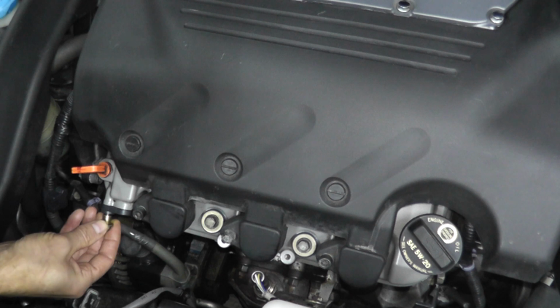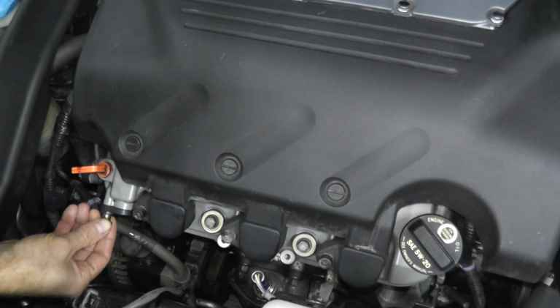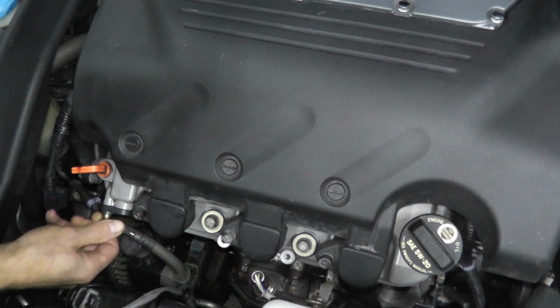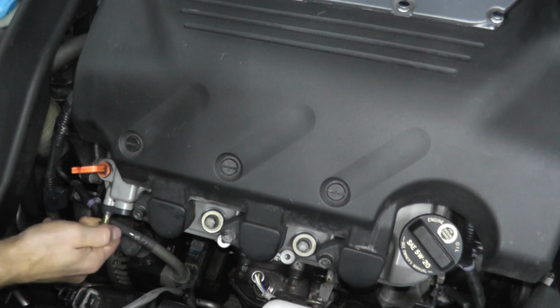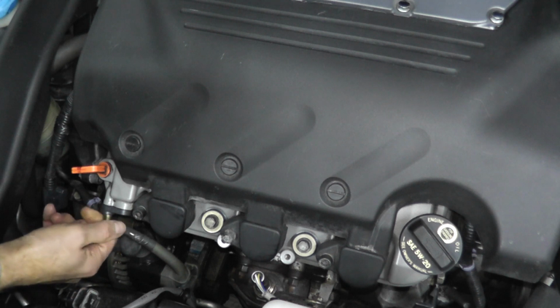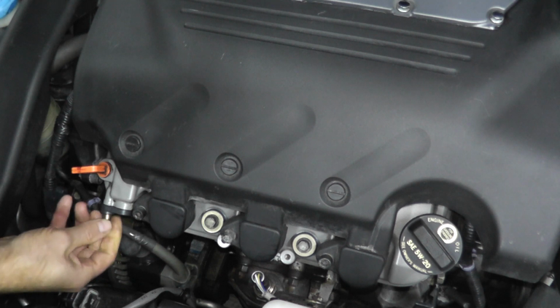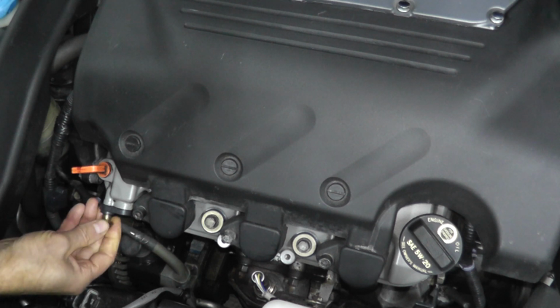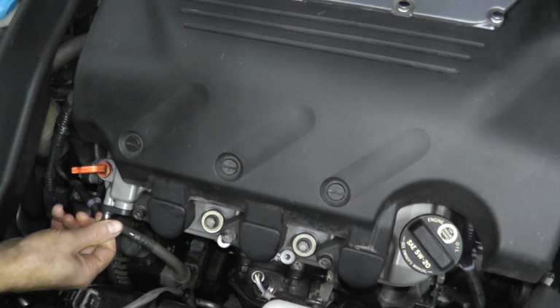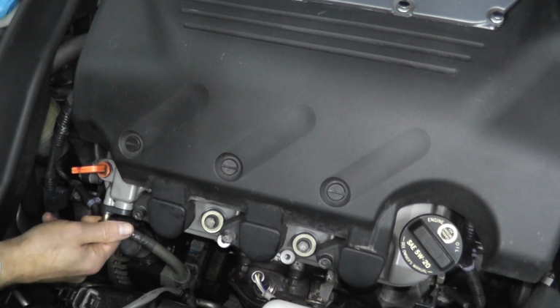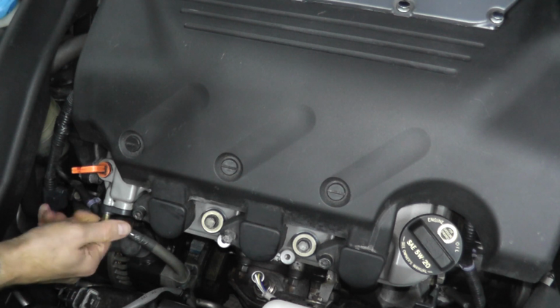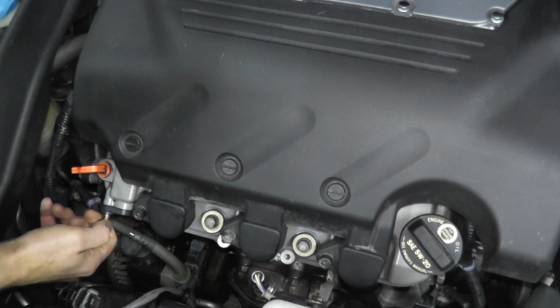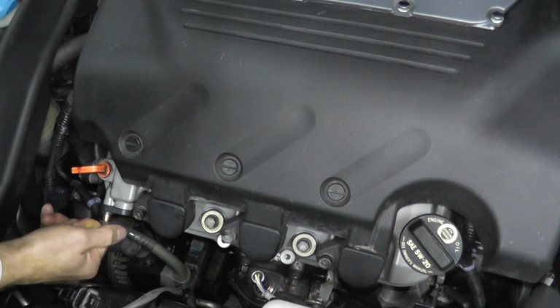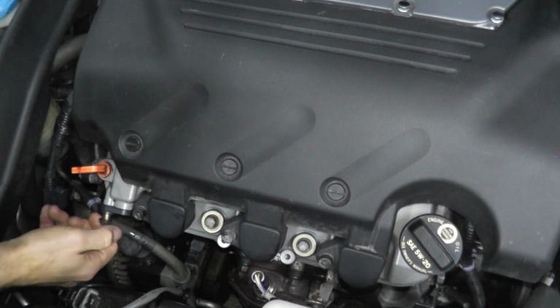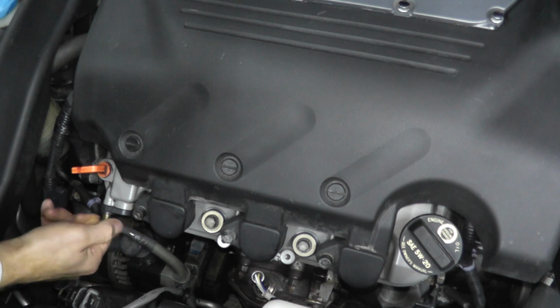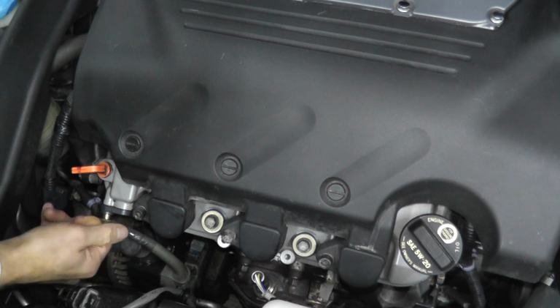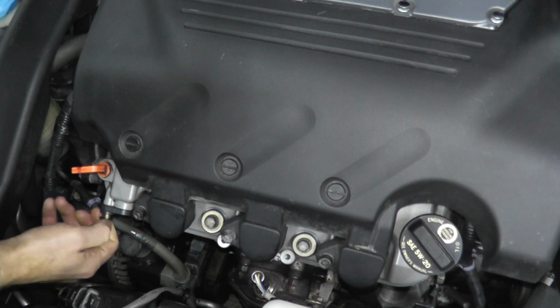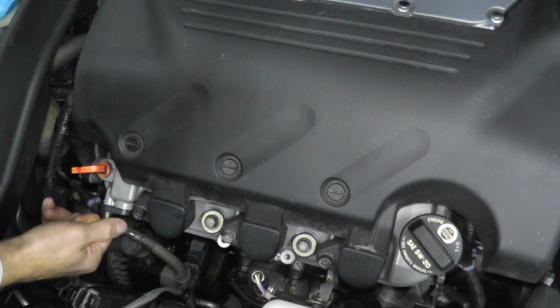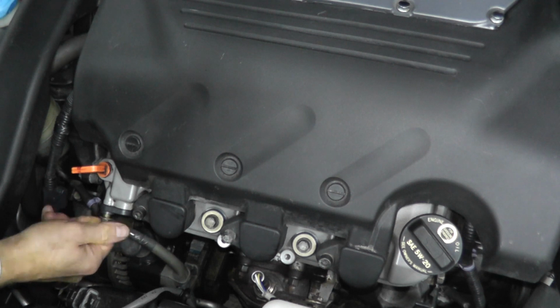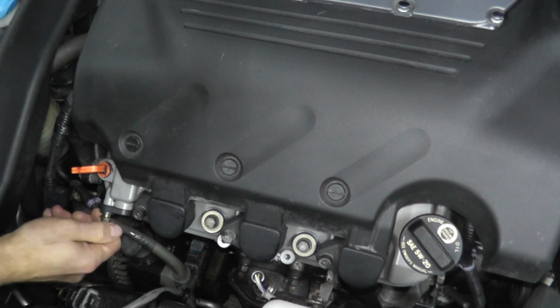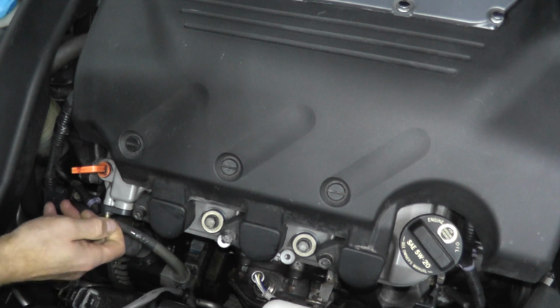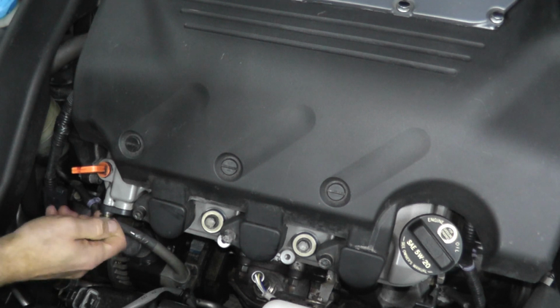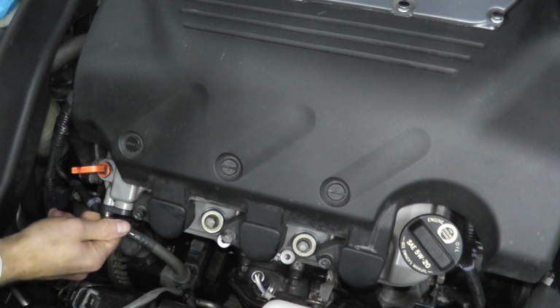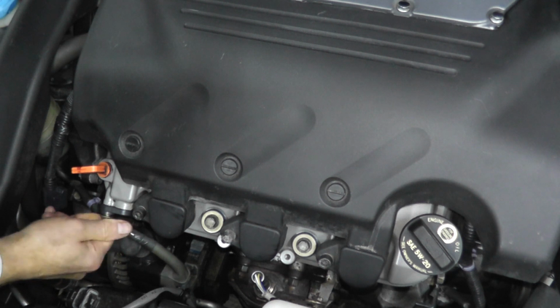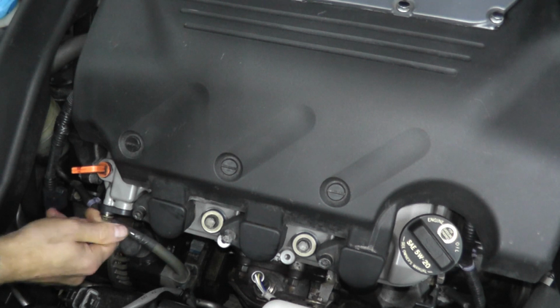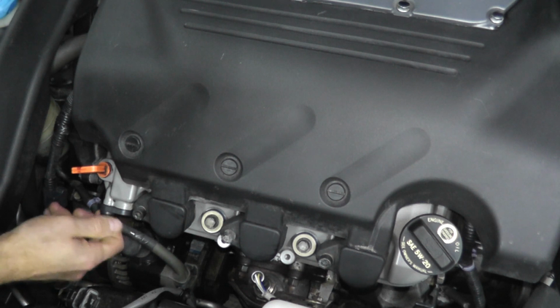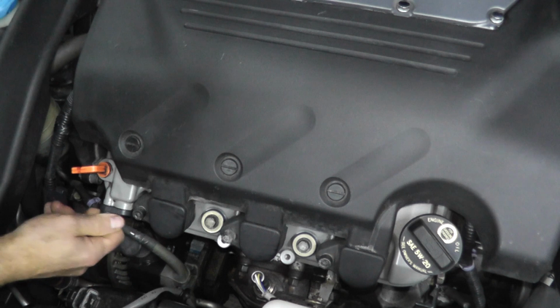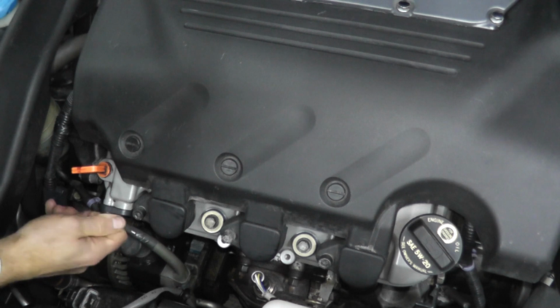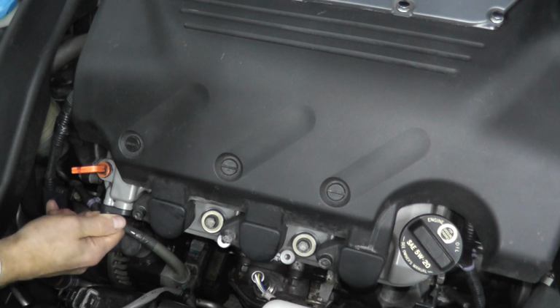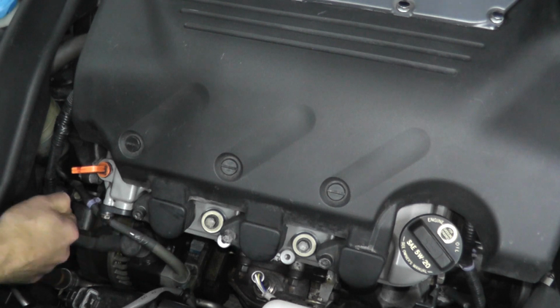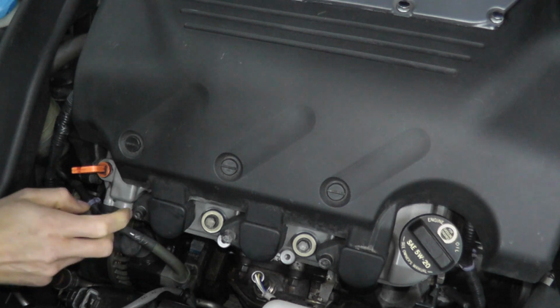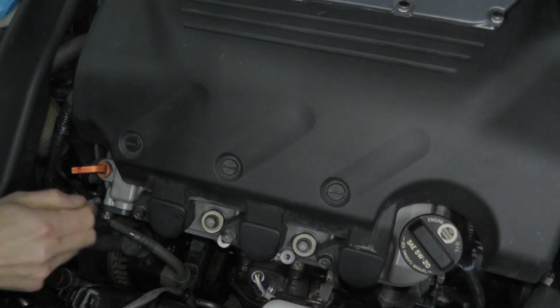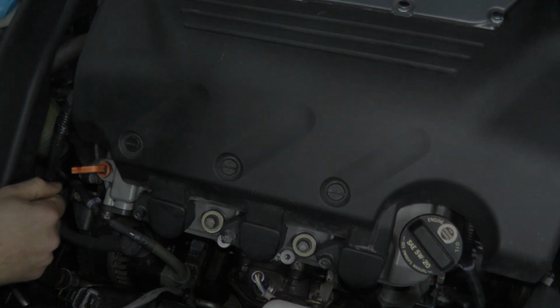The point I want to make is: check the PCV valve and anything else nearby, and purchase the factory components. That is really, really important.